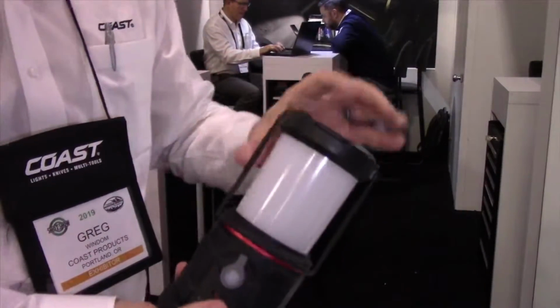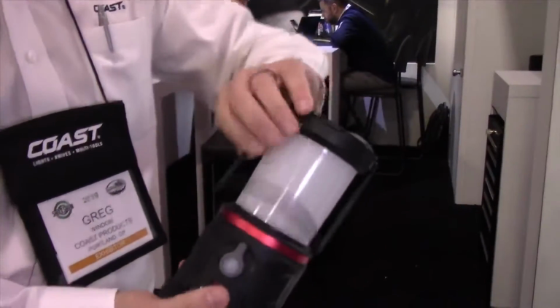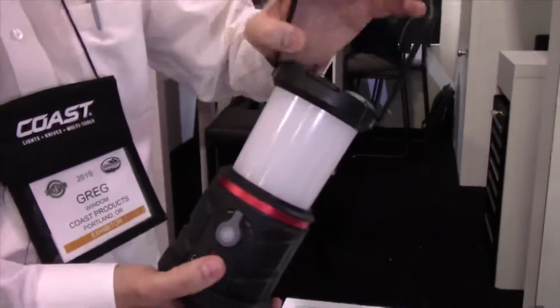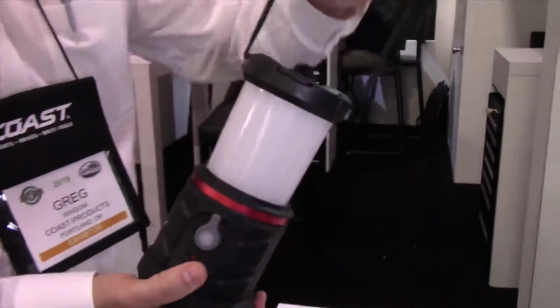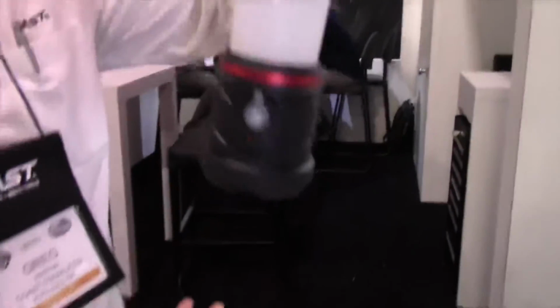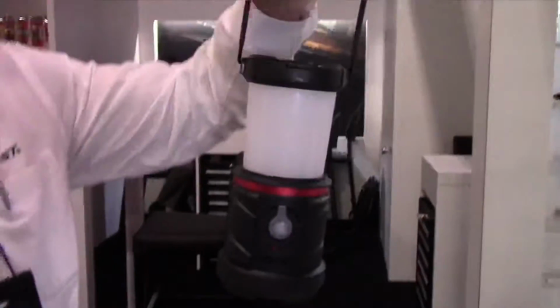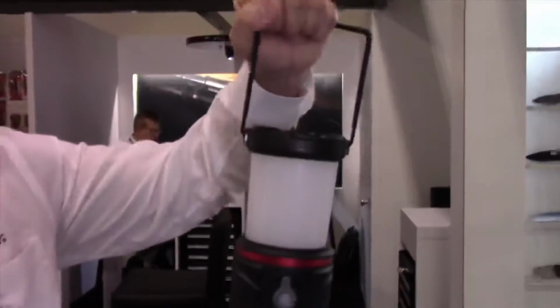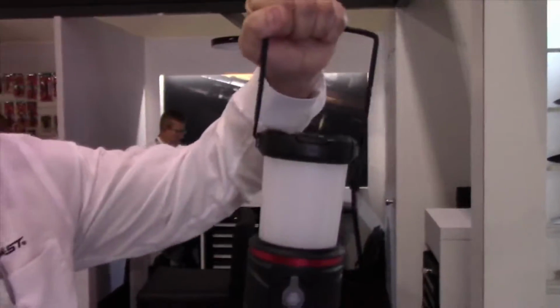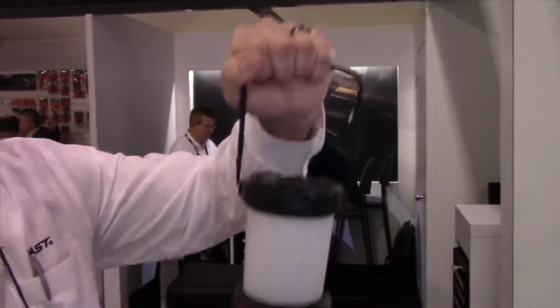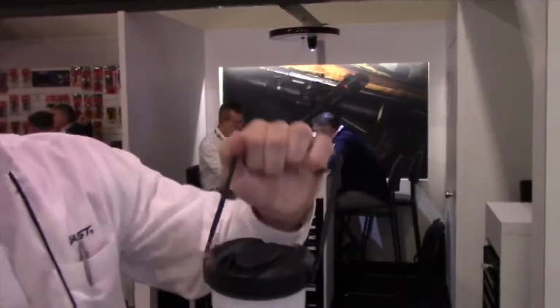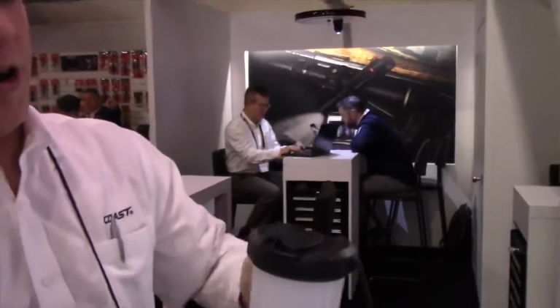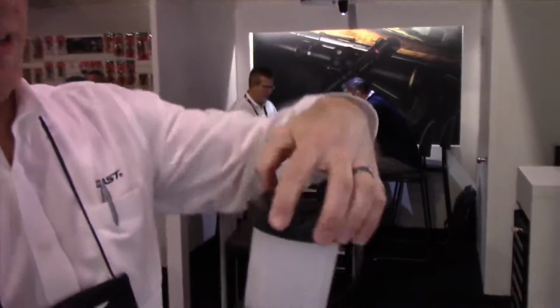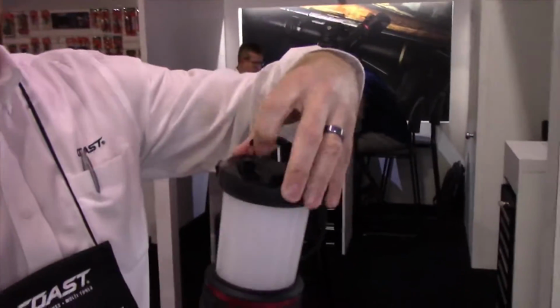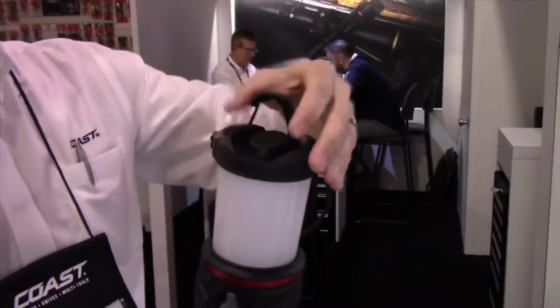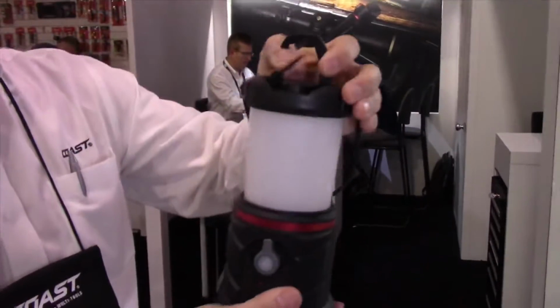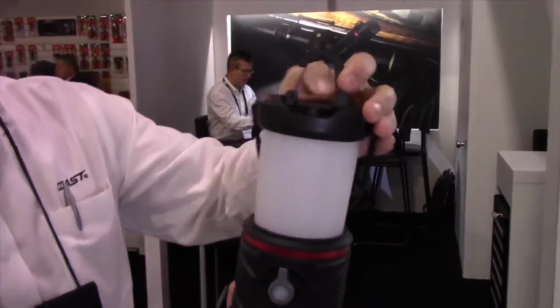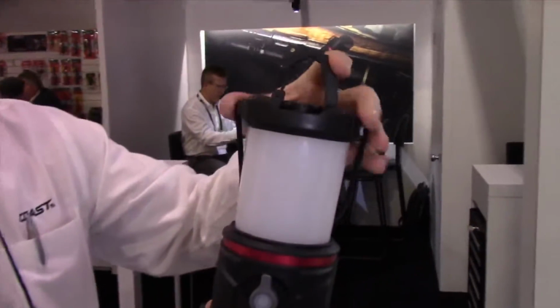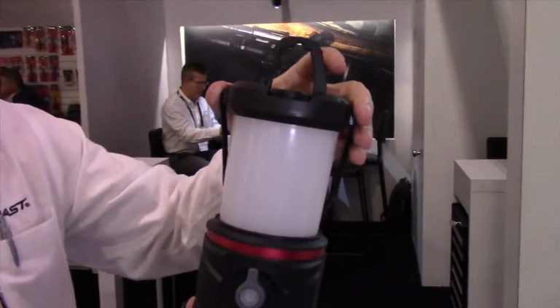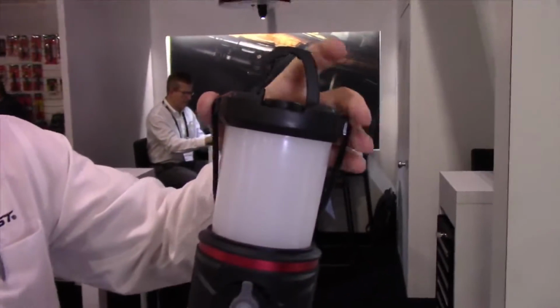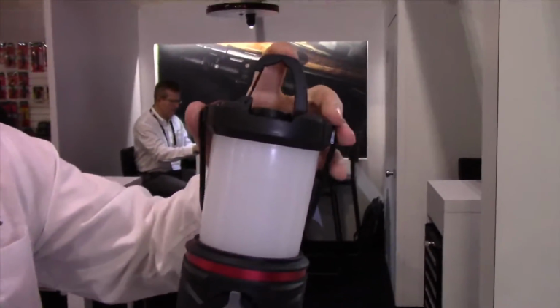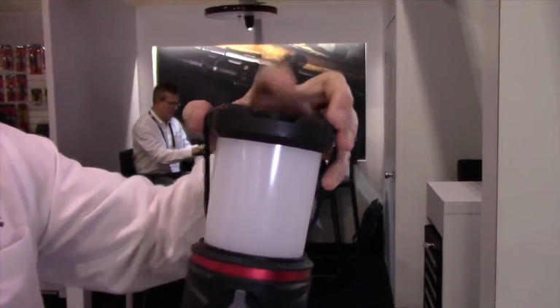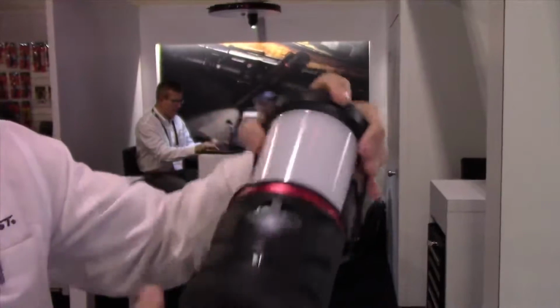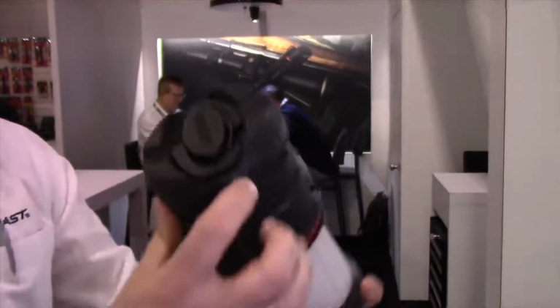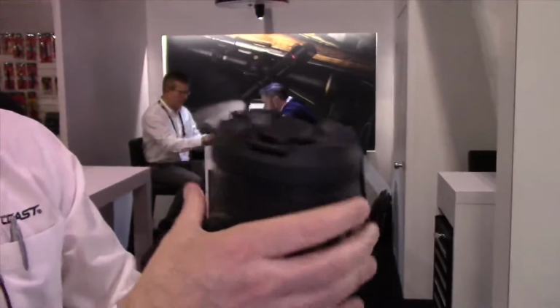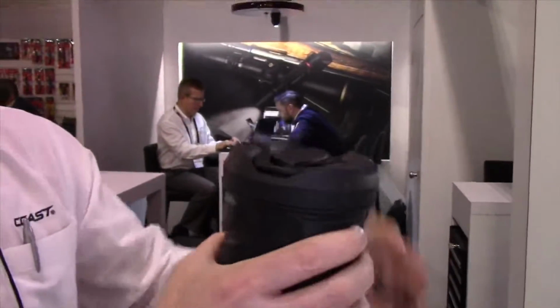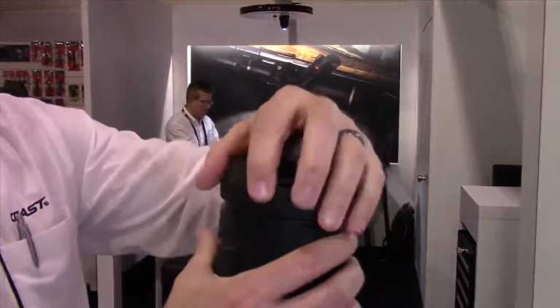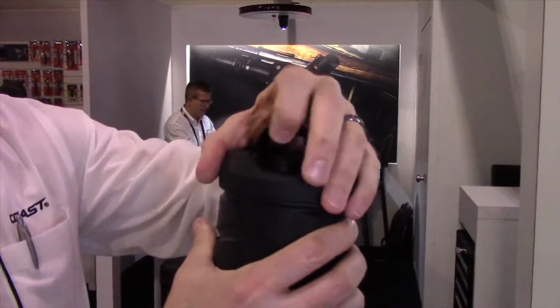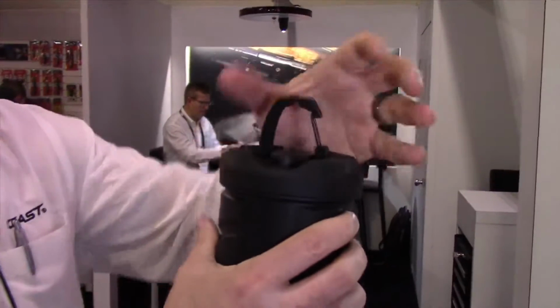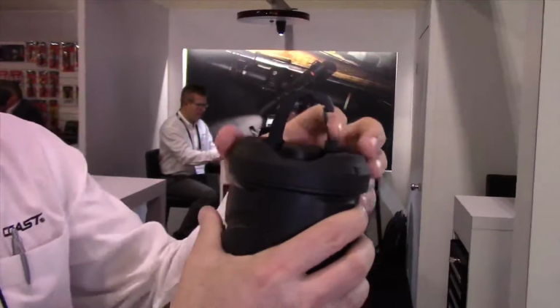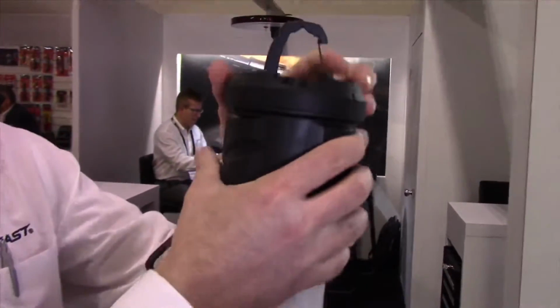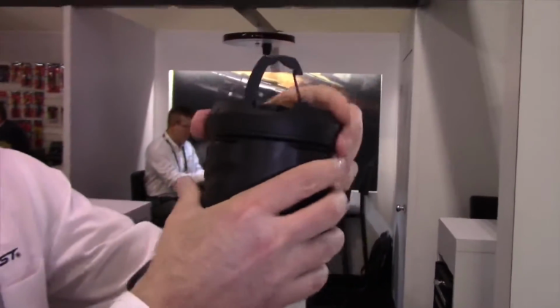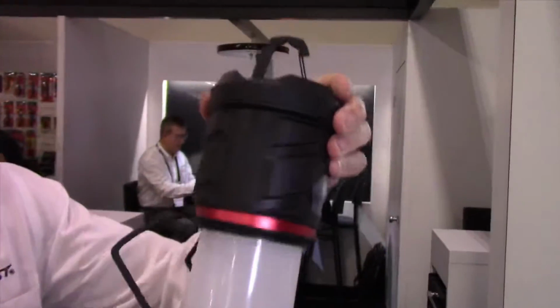Got this nice carrying handle at the top. There's also a carabiner — you can hang the lantern. Got a carabiner on the bottom of the lantern so you can hang the lantern upside down.